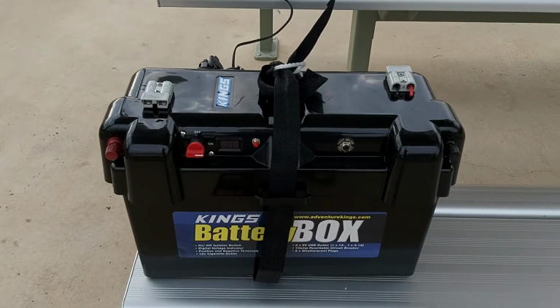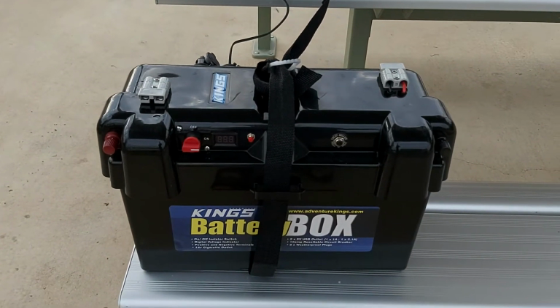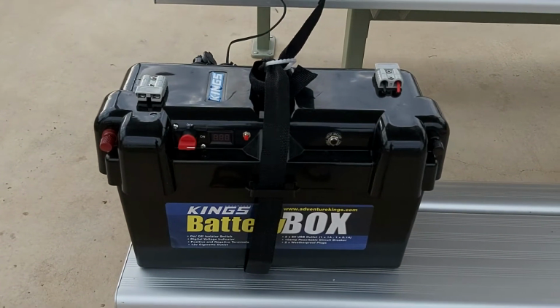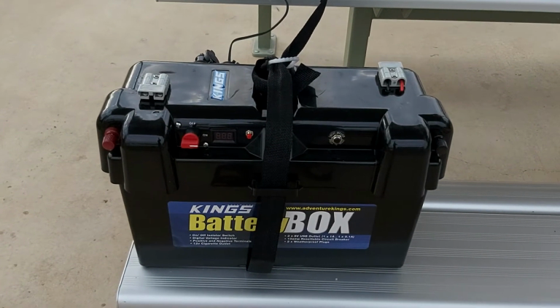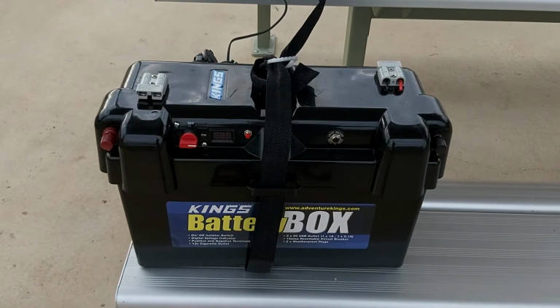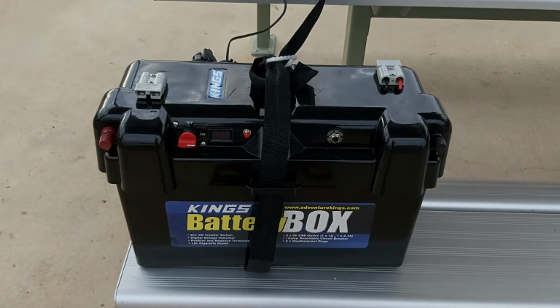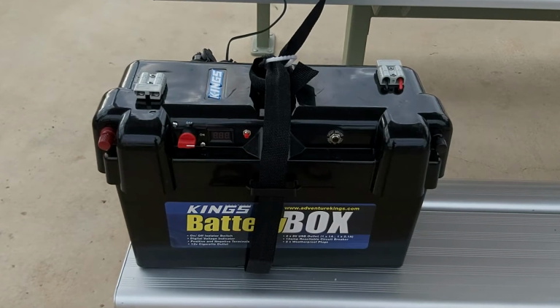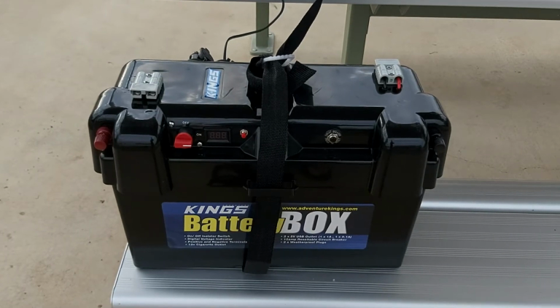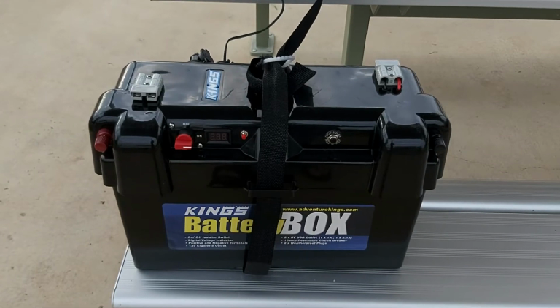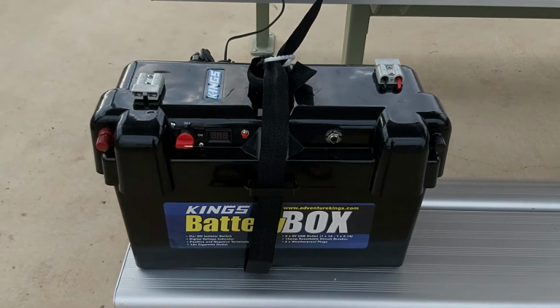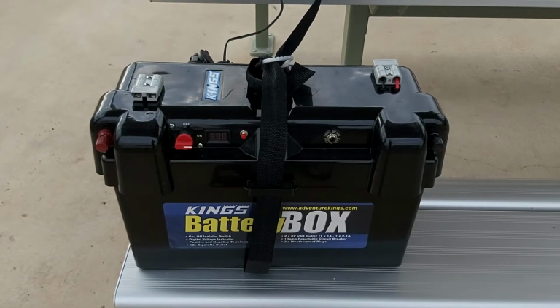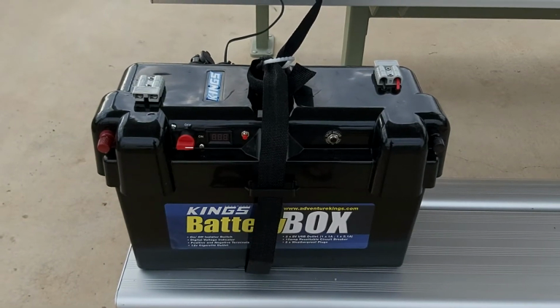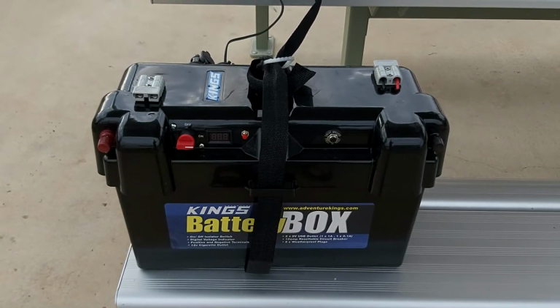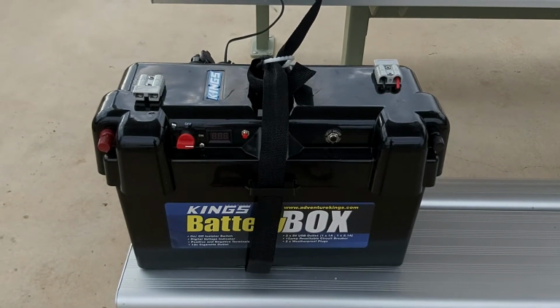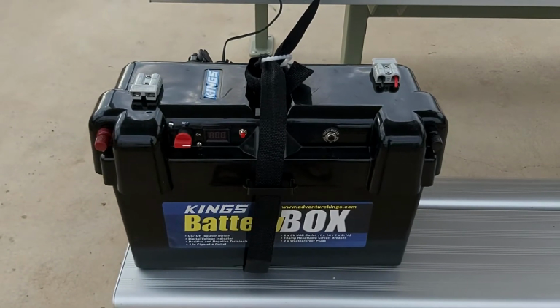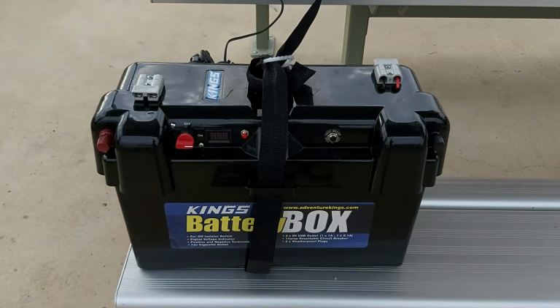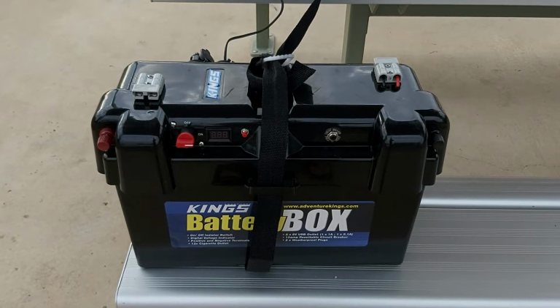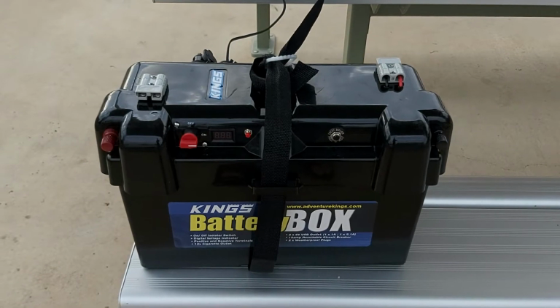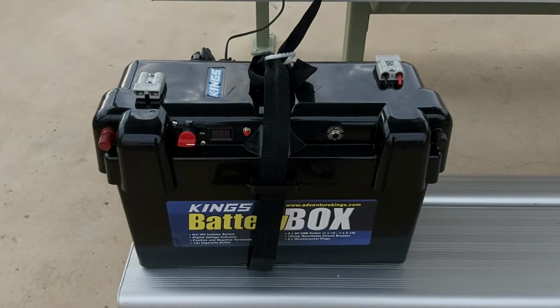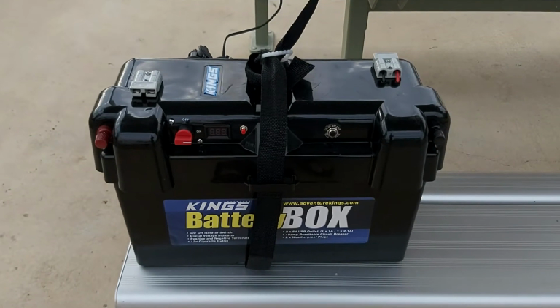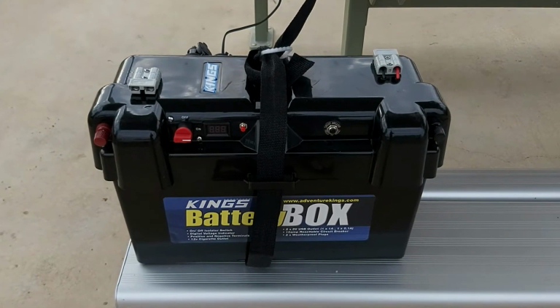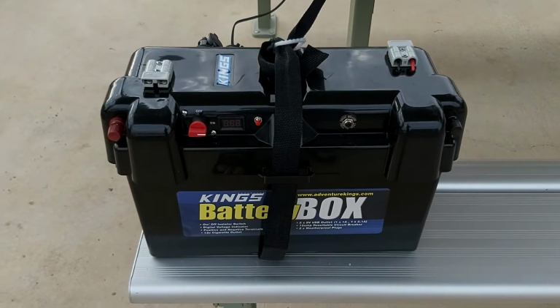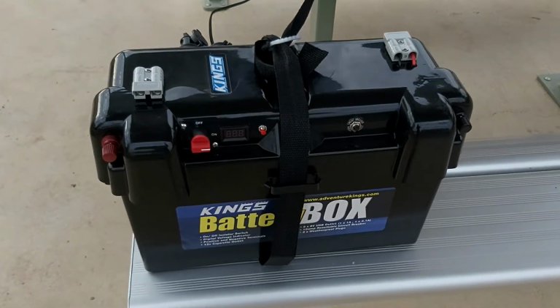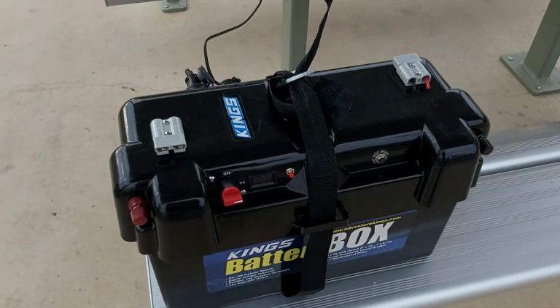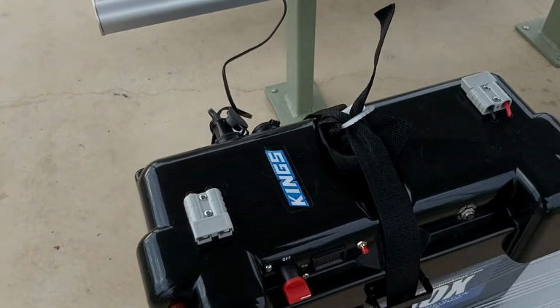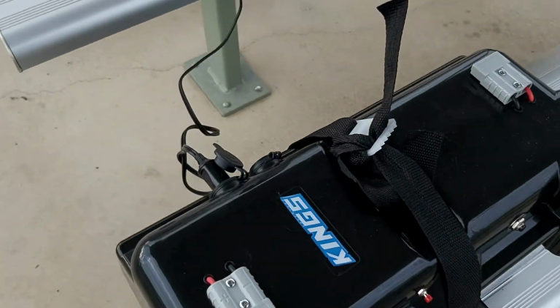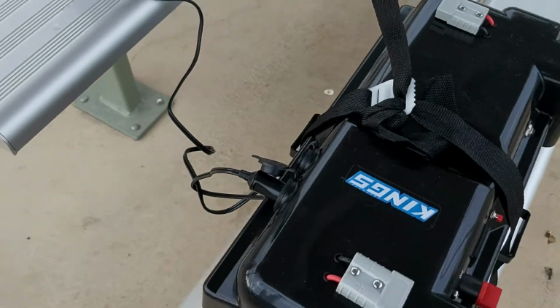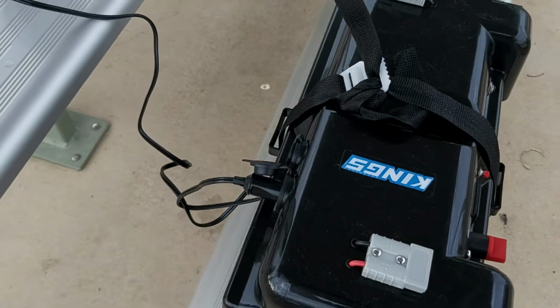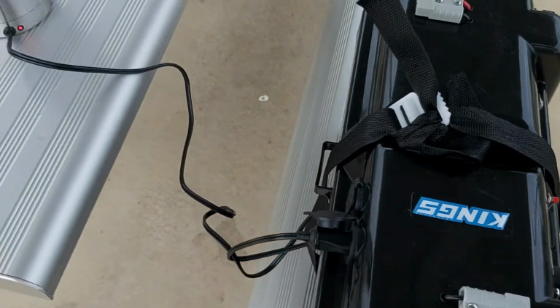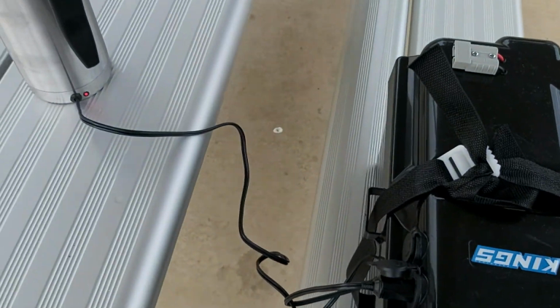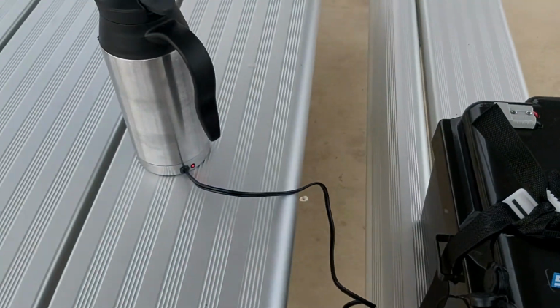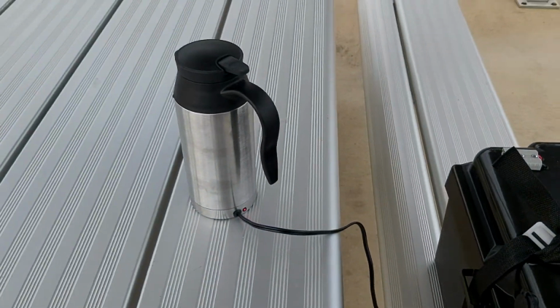That is my 100 amp lithium battery from Outbacks, which isn't a bad price actually — we paid six hundred and seventy dollars with a four-year warranty. I'm running that into the cigarette lighter, this is the very first time.